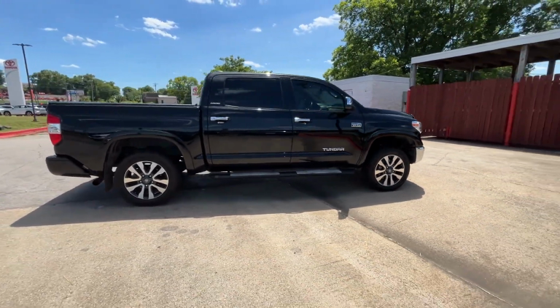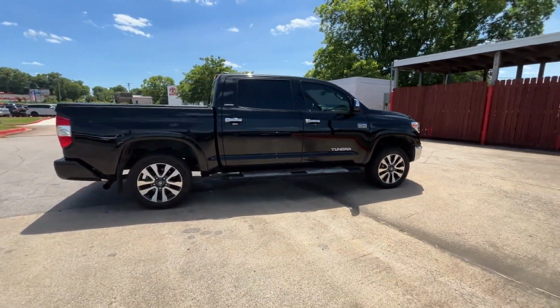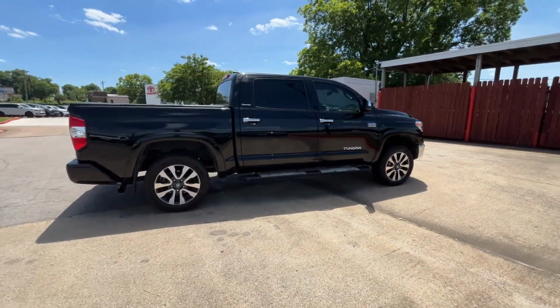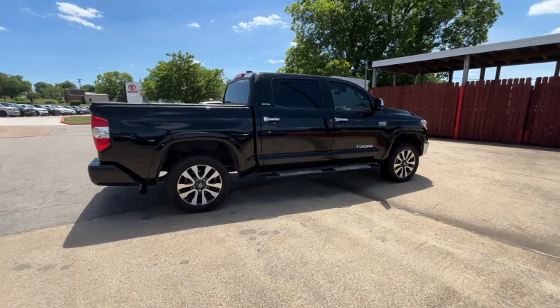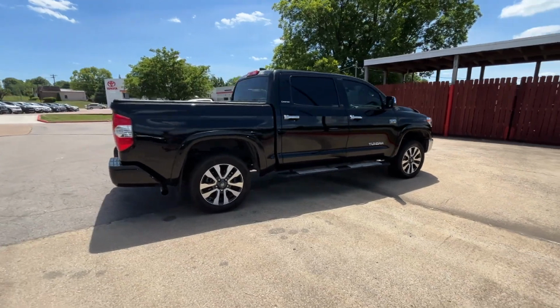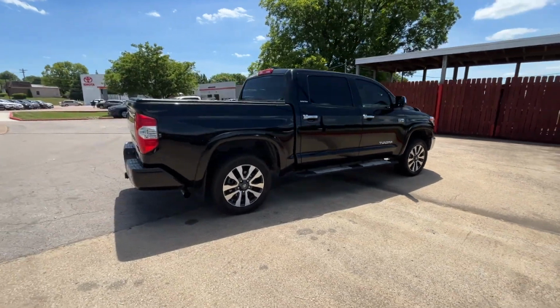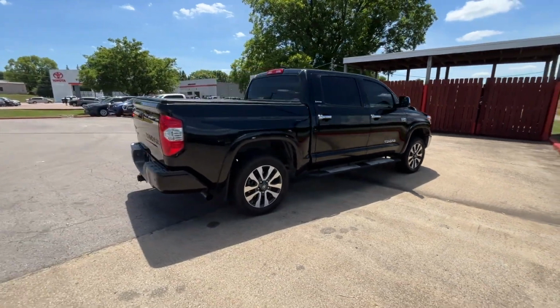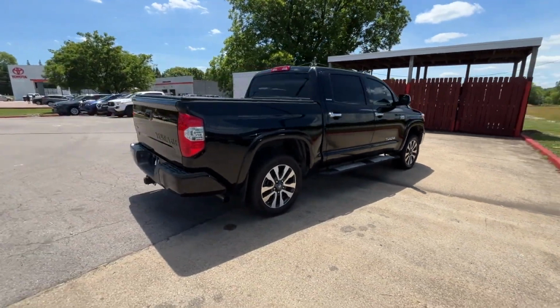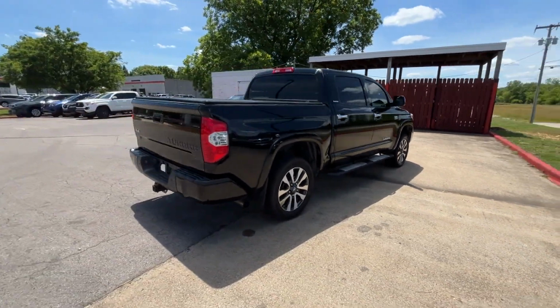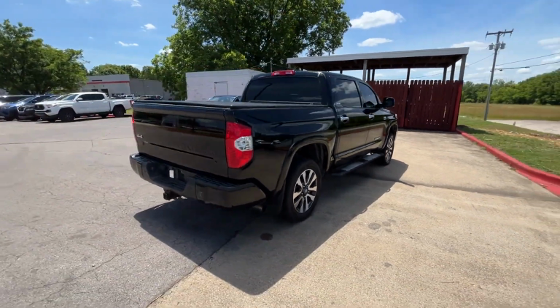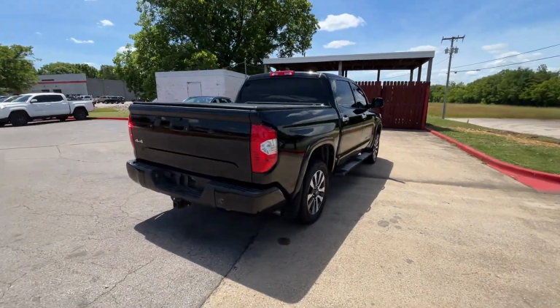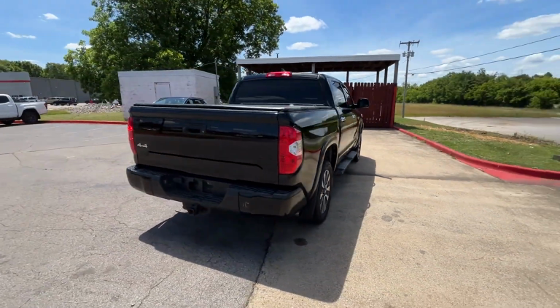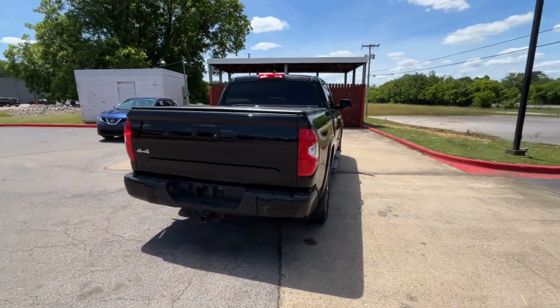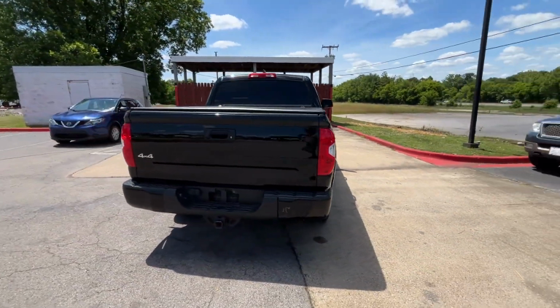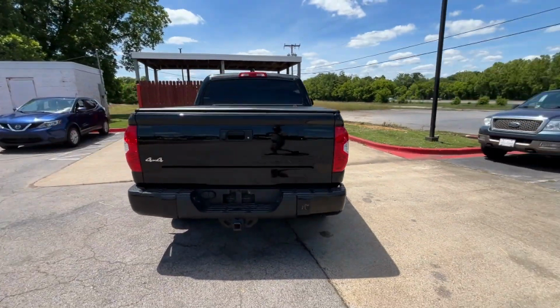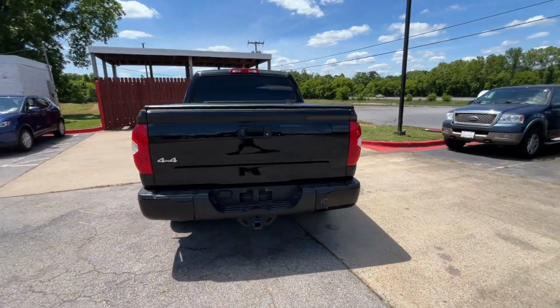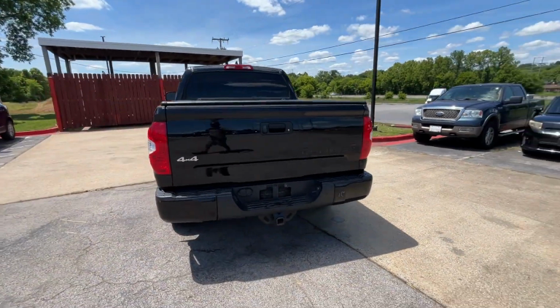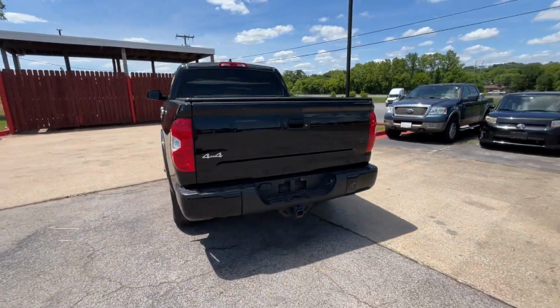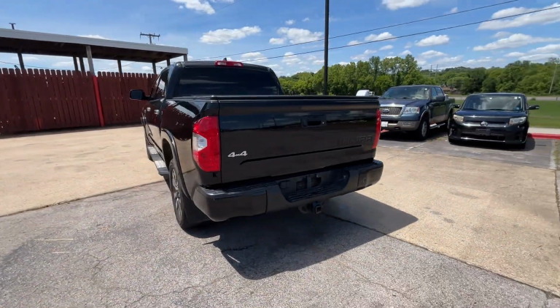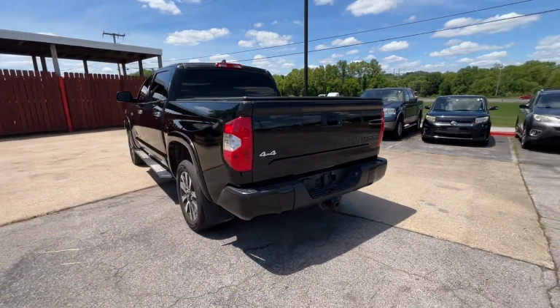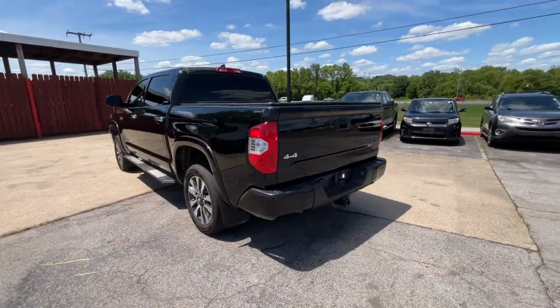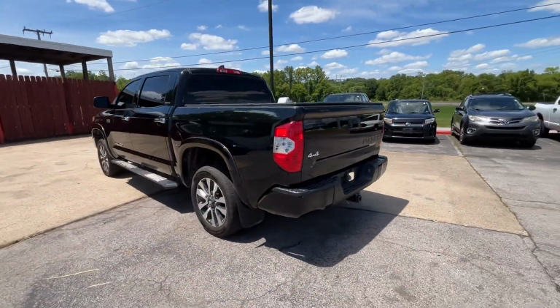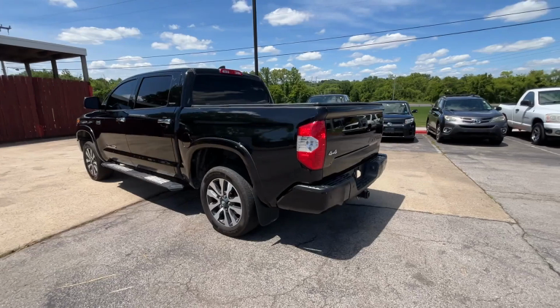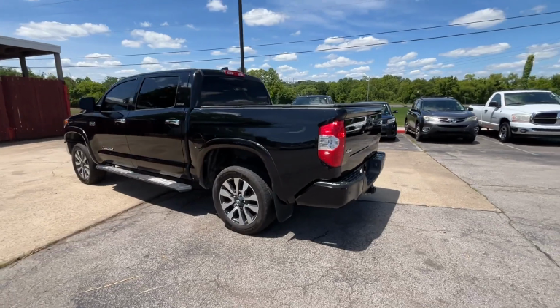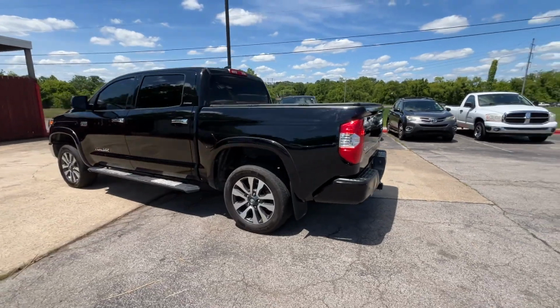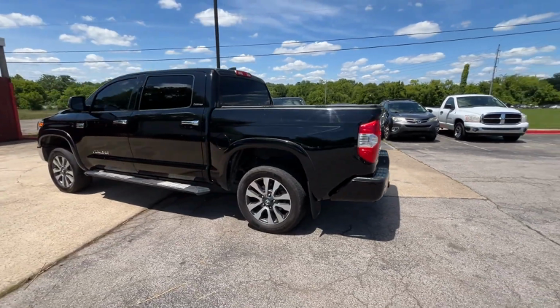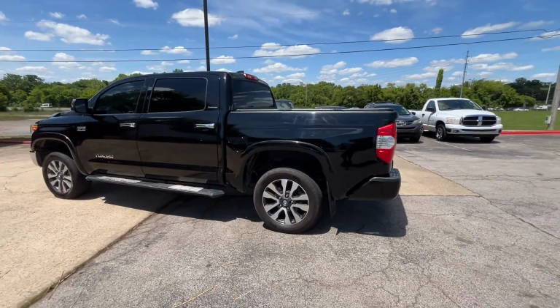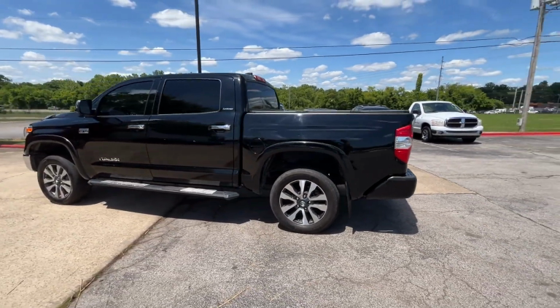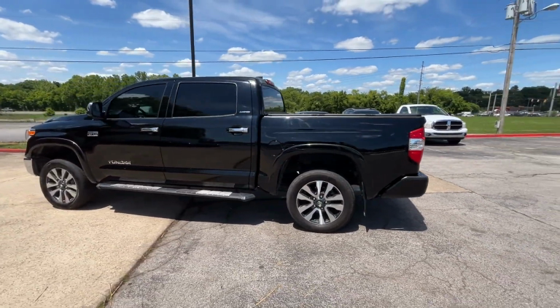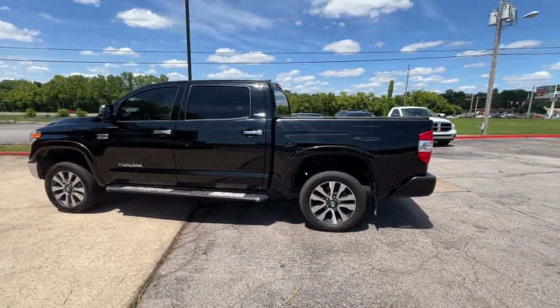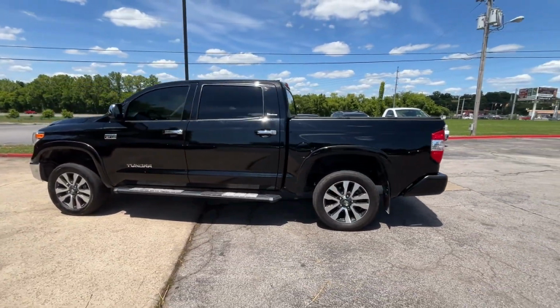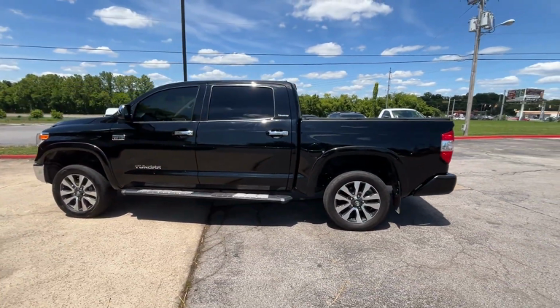Lane departure warning, satellite radio, navigation, multi-zone air conditioning, four-wheel drive, heated side view mirrors, leather seats, wood grain trim, backup camera.